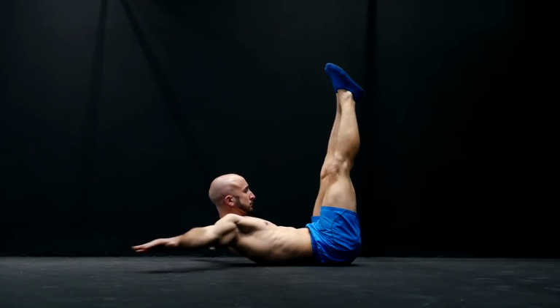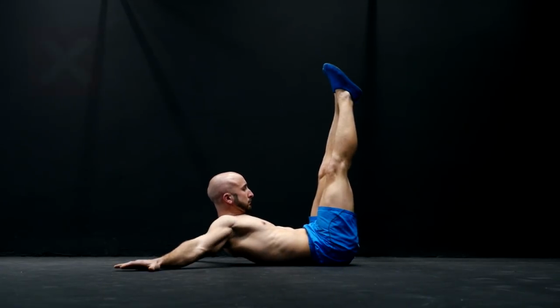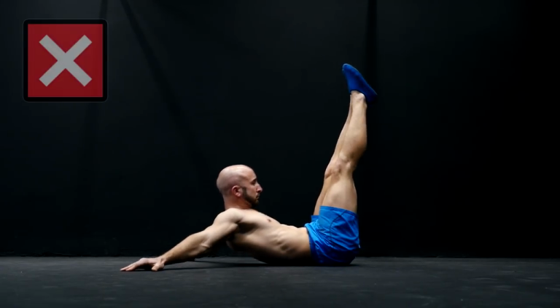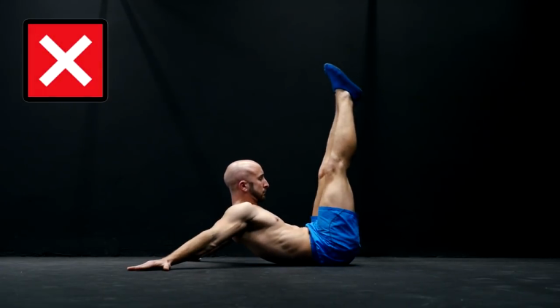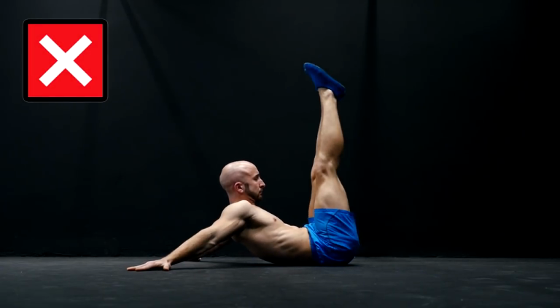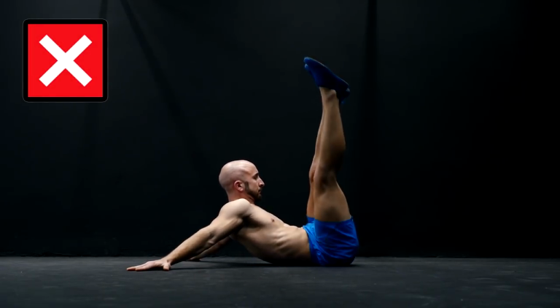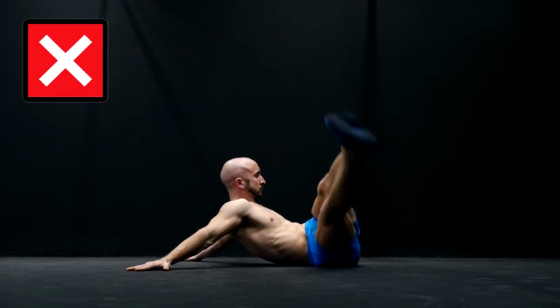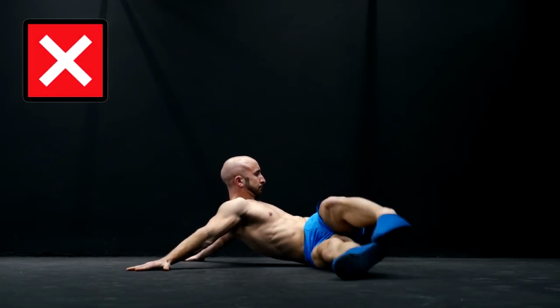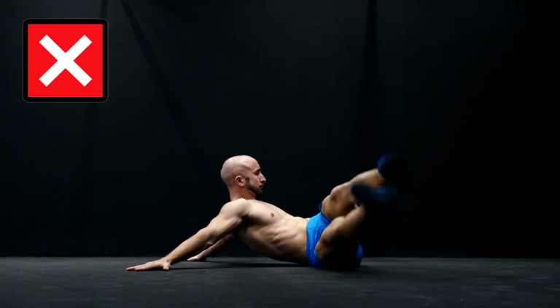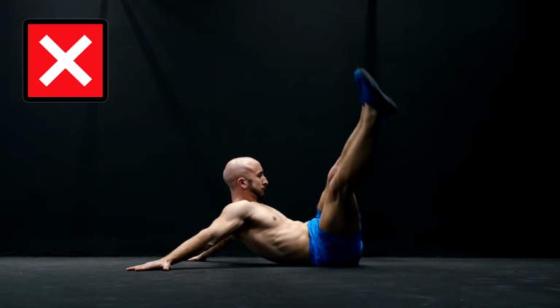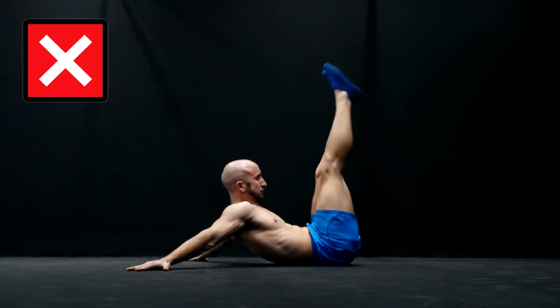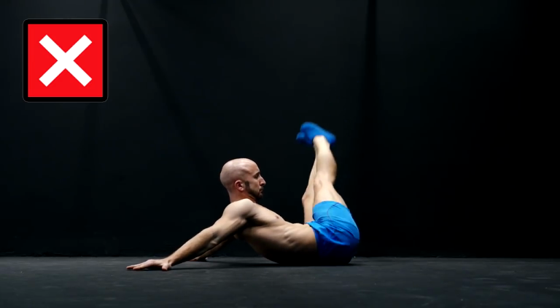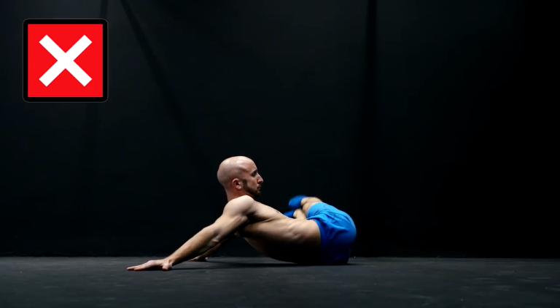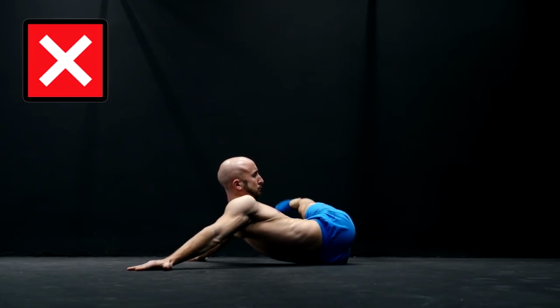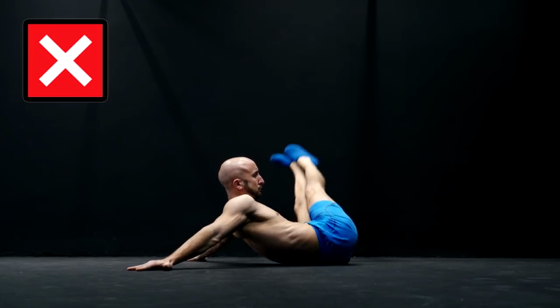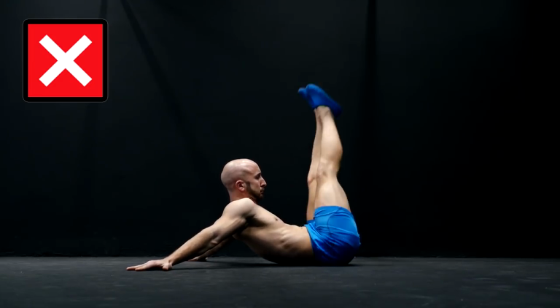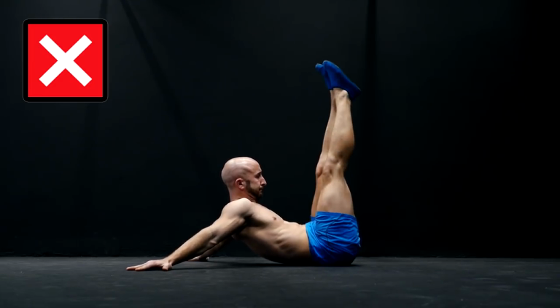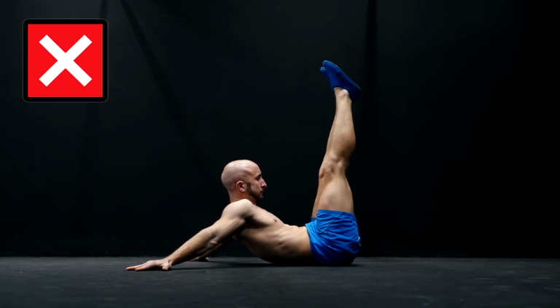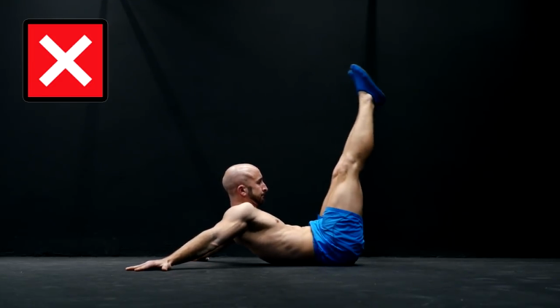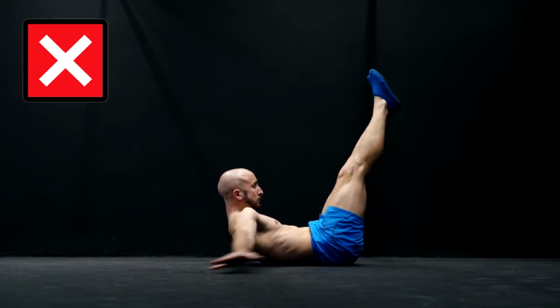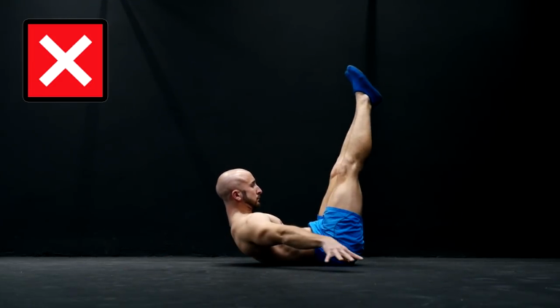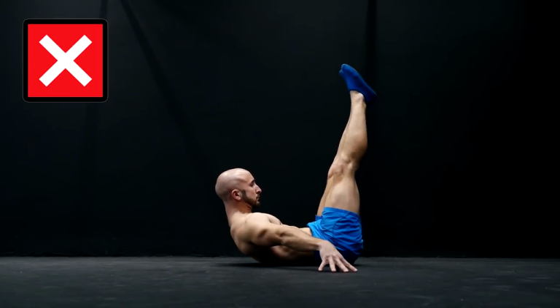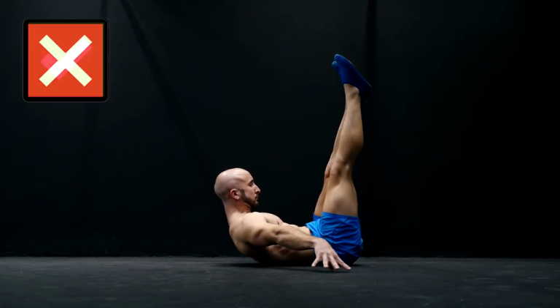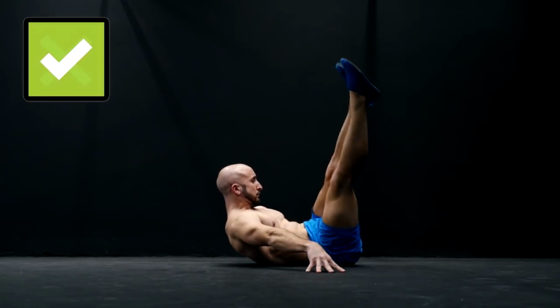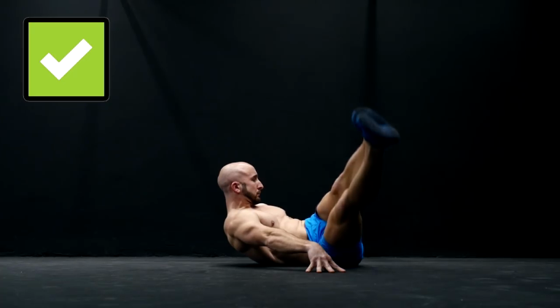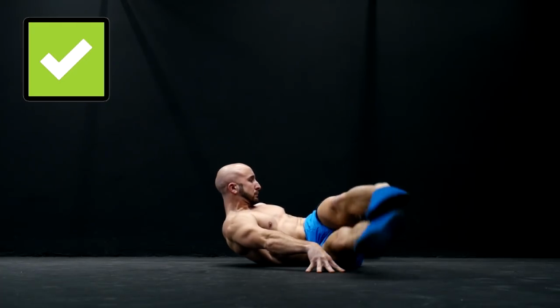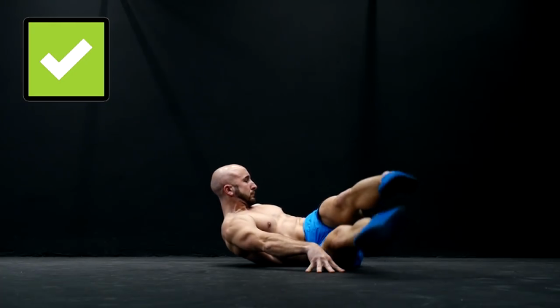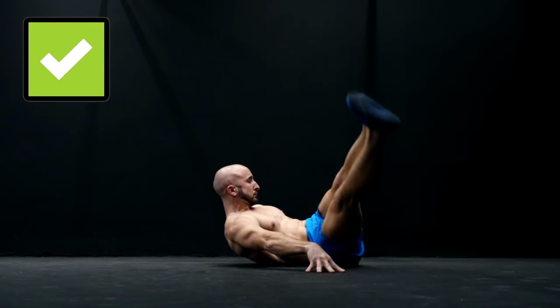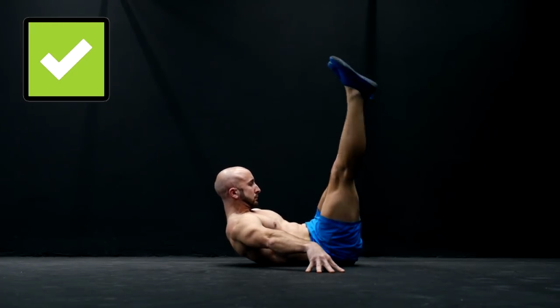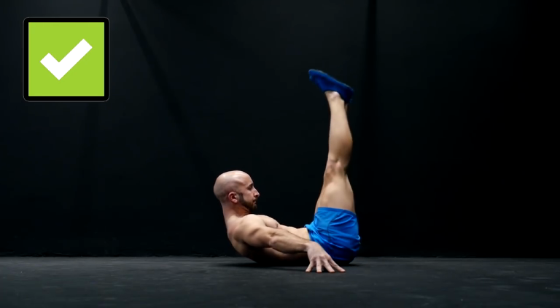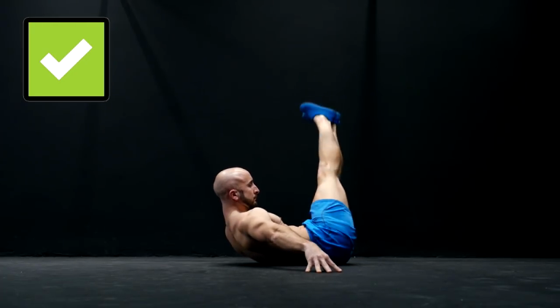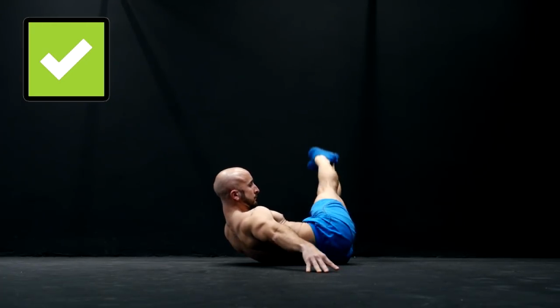Always place your arms to the side in line with your hips. If you place them behind you it will be much easier because you don't have to raise your shoulder blades actively from the ground anymore.